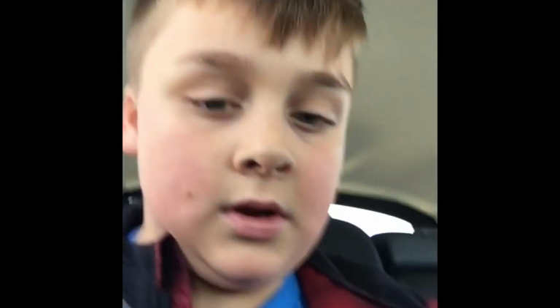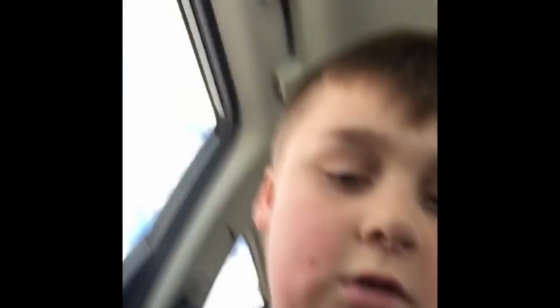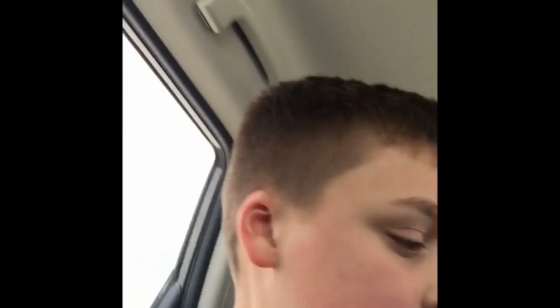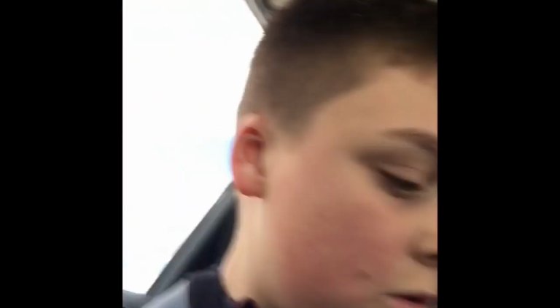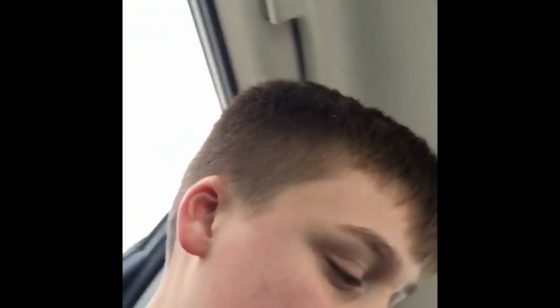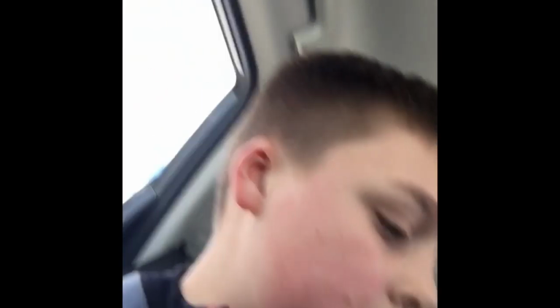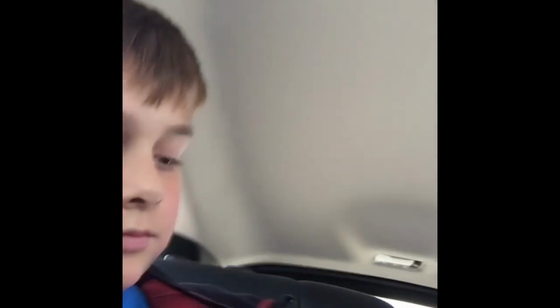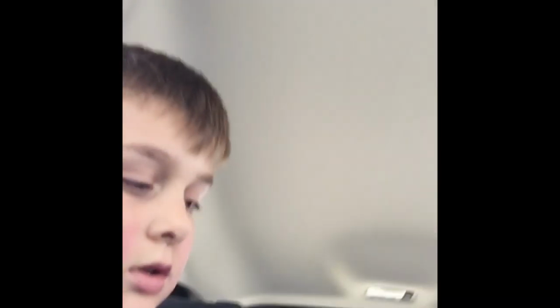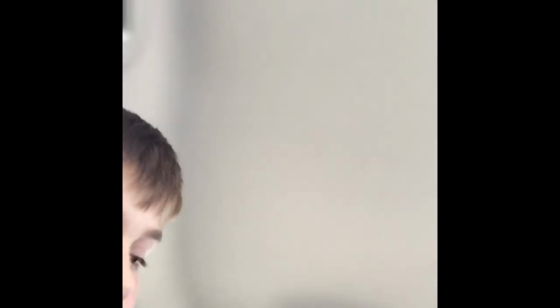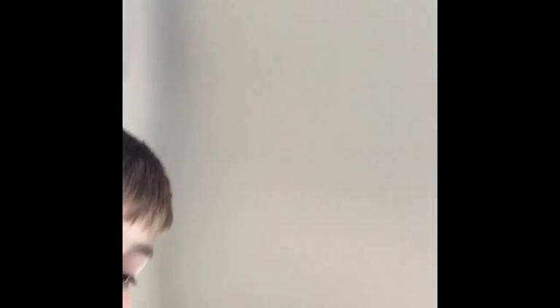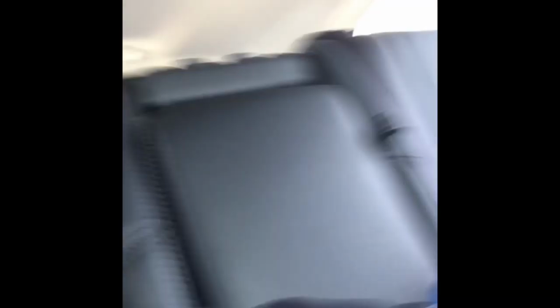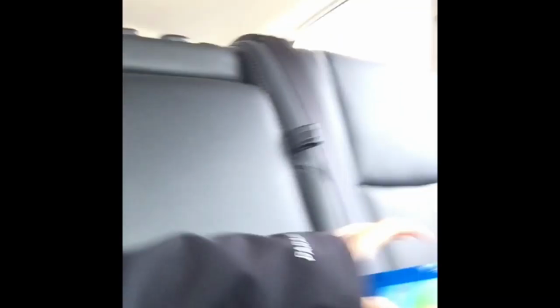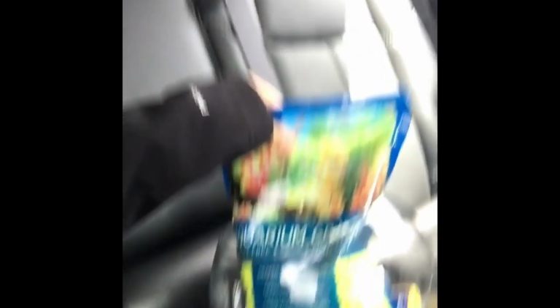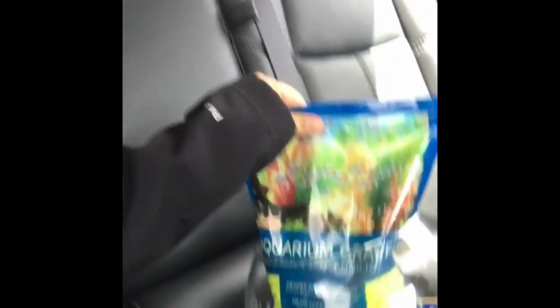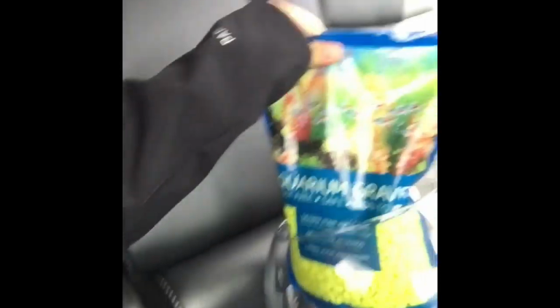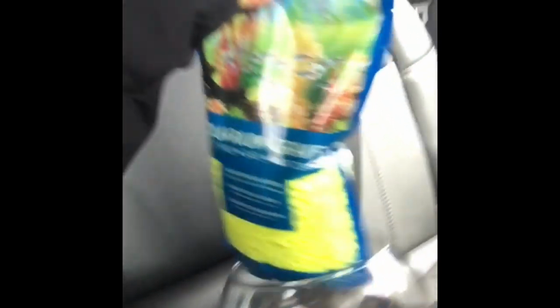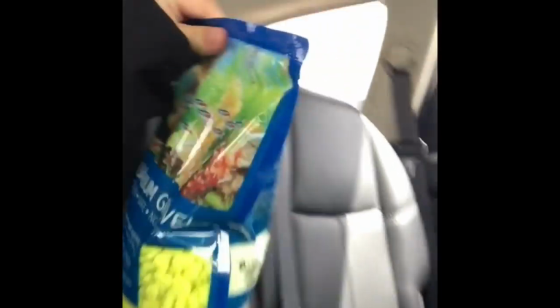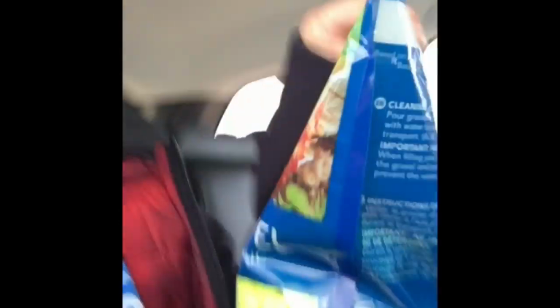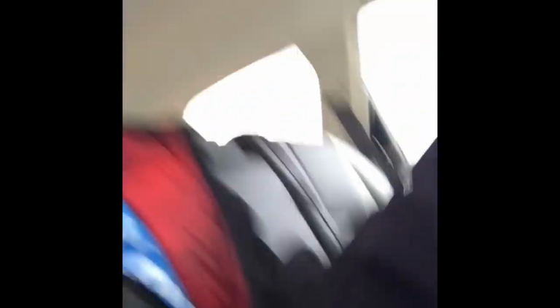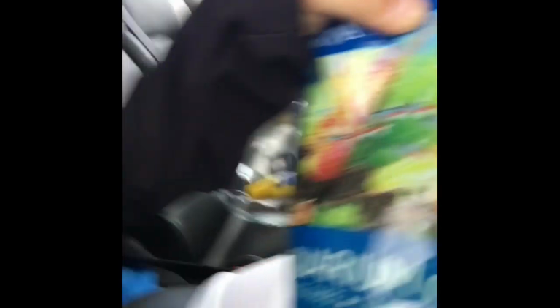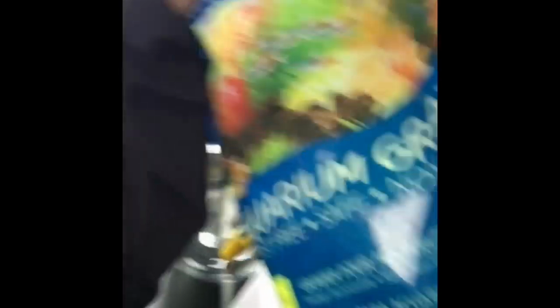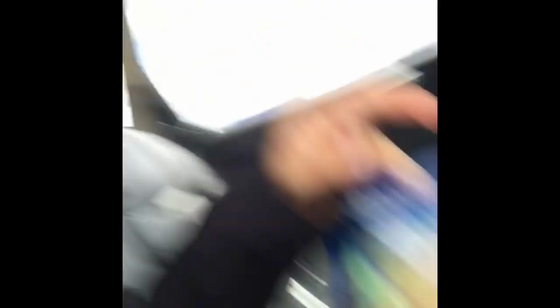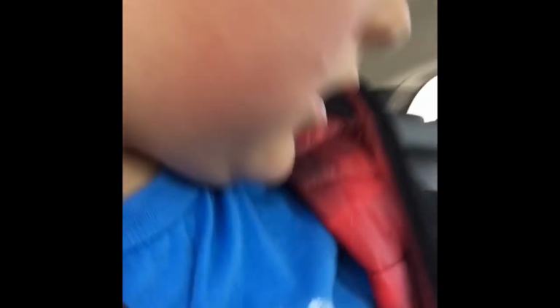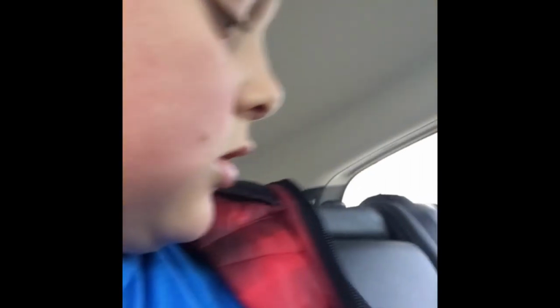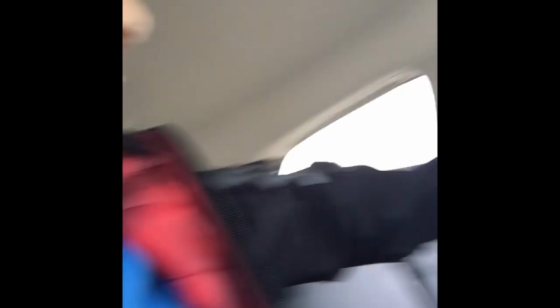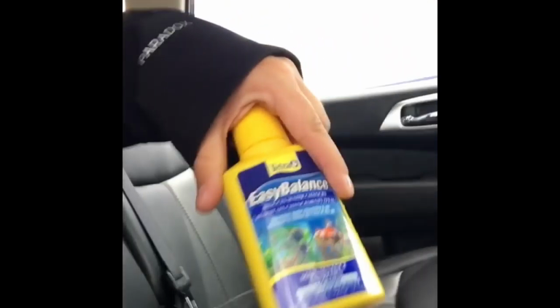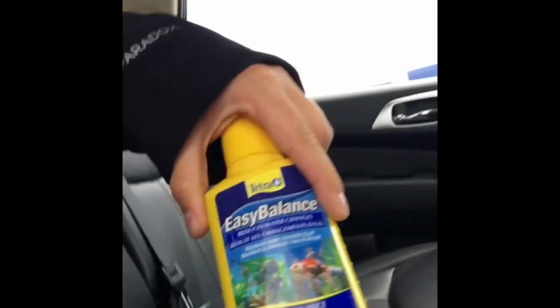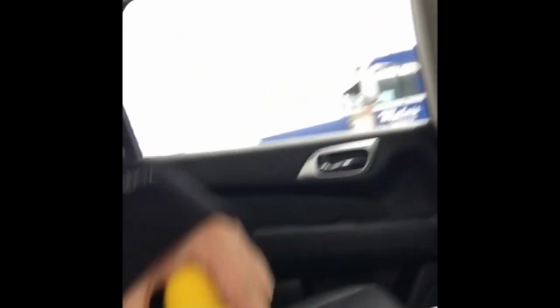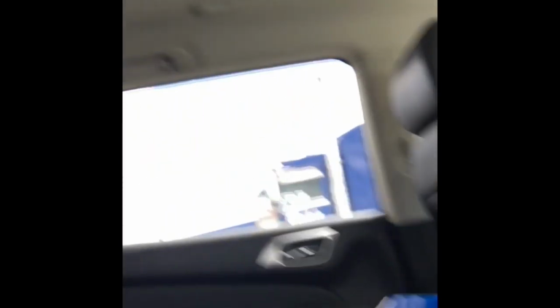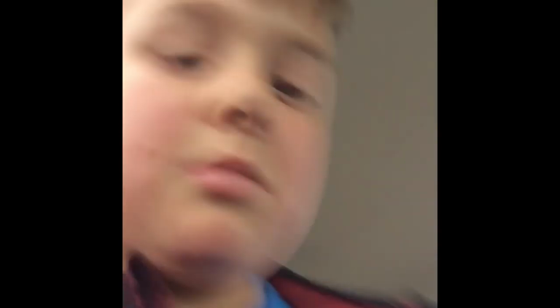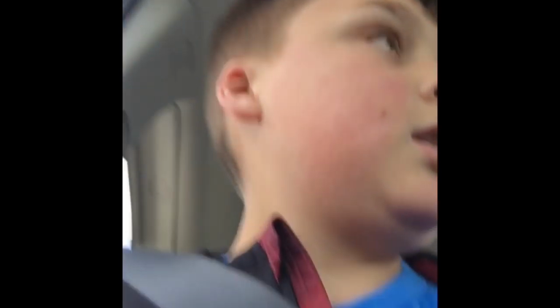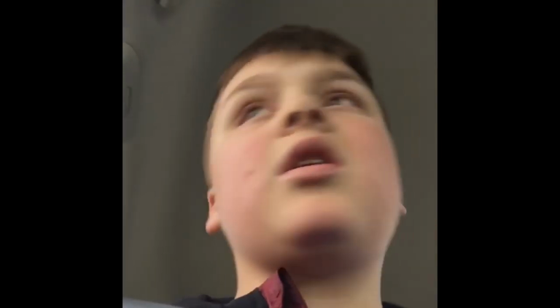Hey vloggers! I was just at Walmart. So I got this for the fish's gravel and I also got this thing for the aquarium. Now we're off to the pet store.